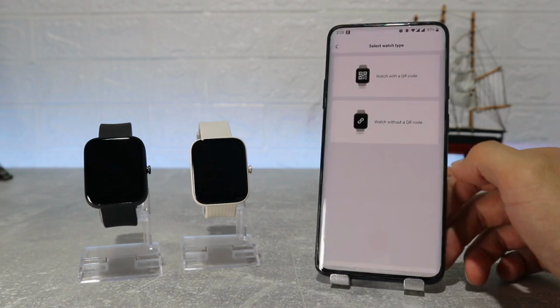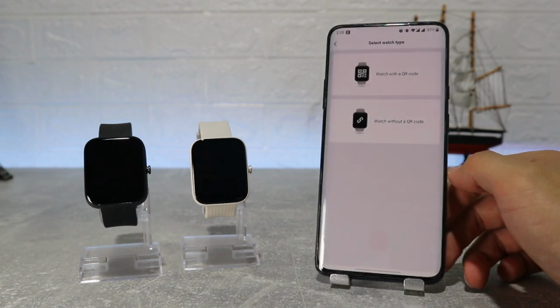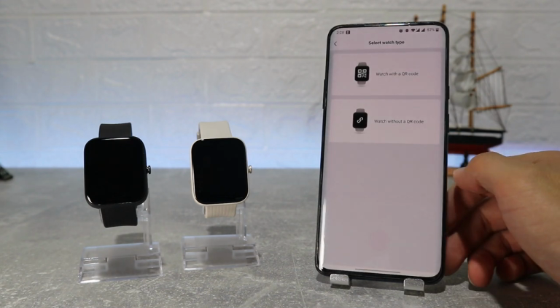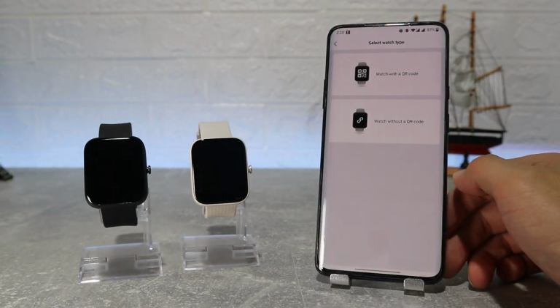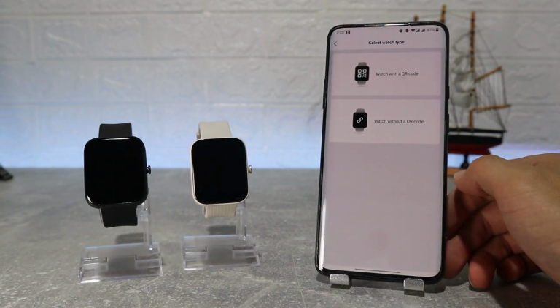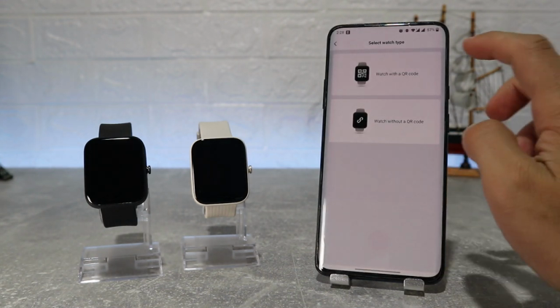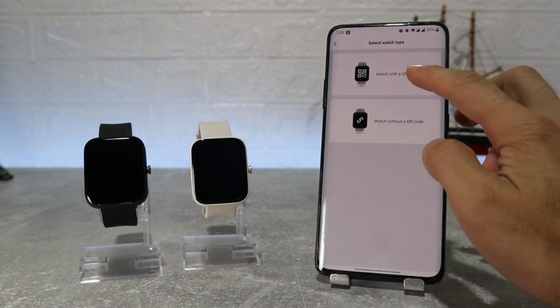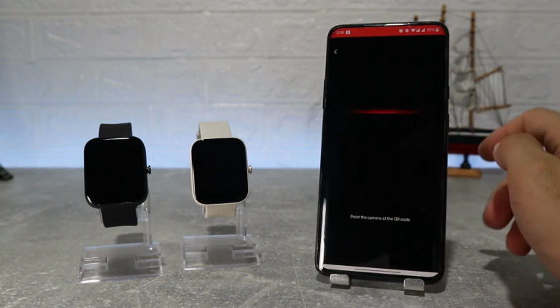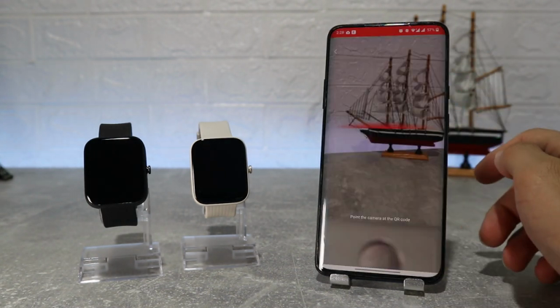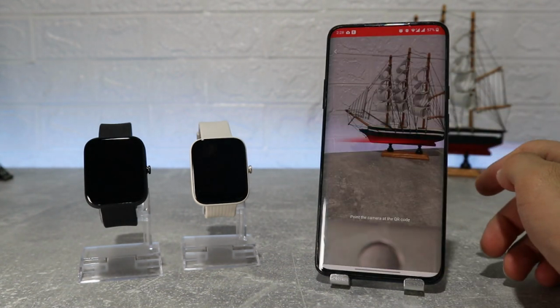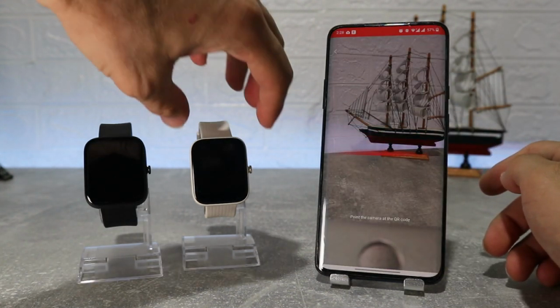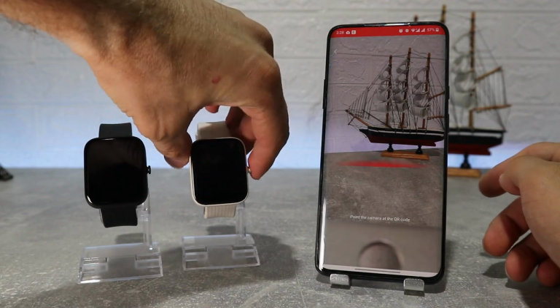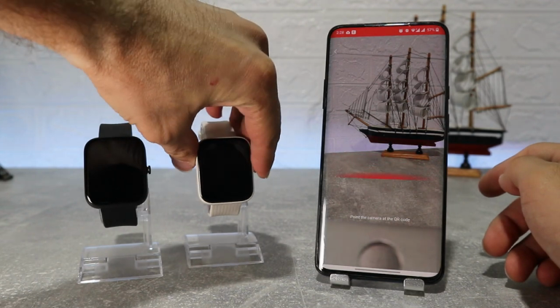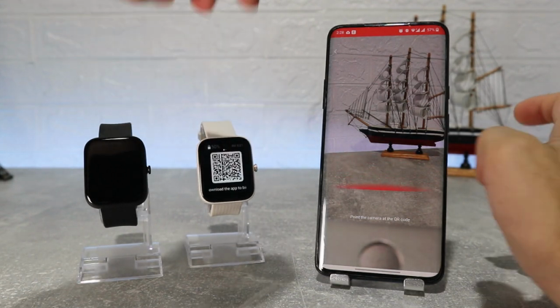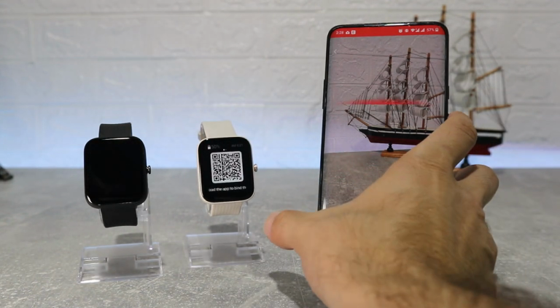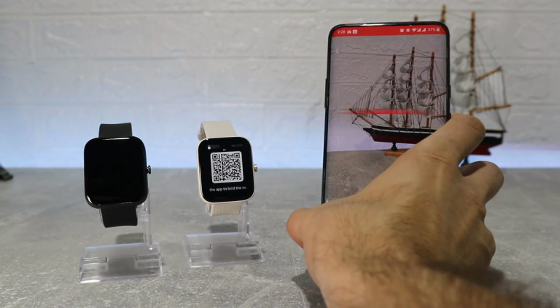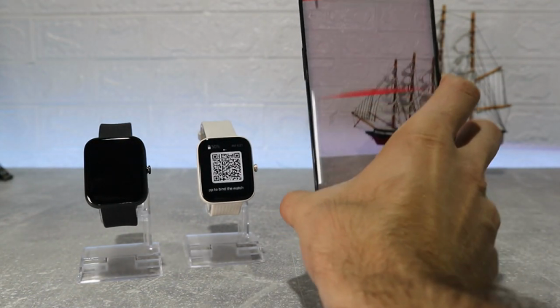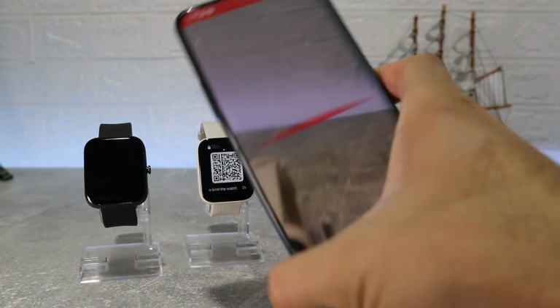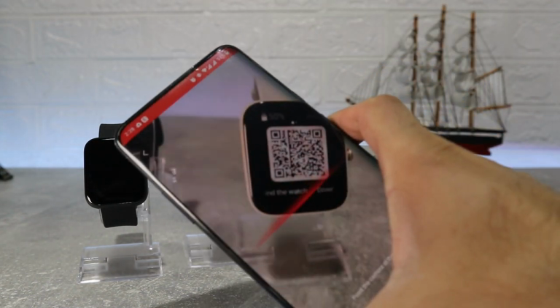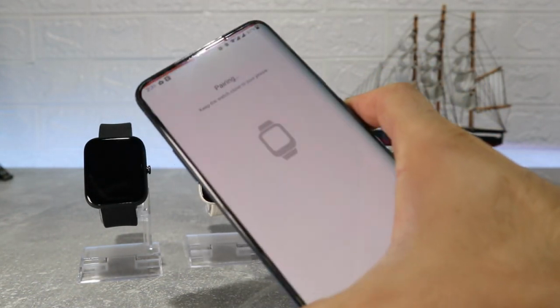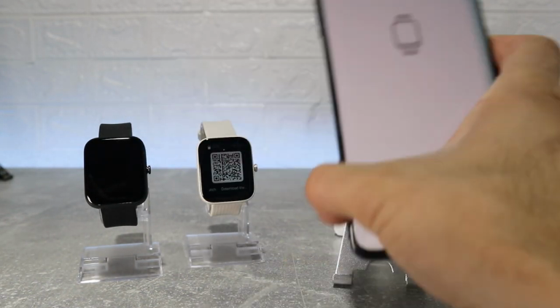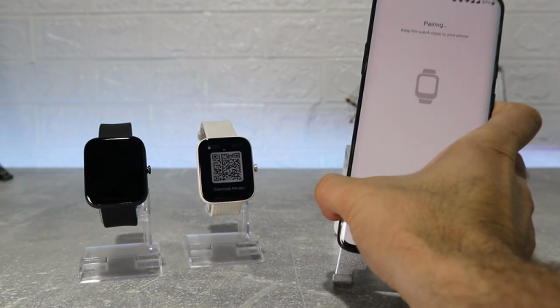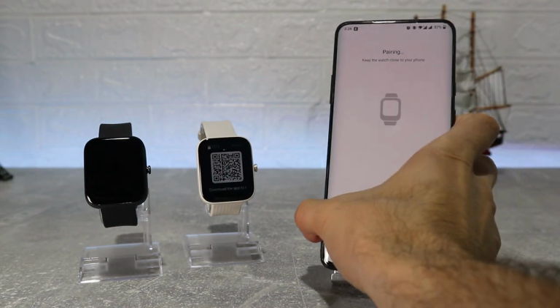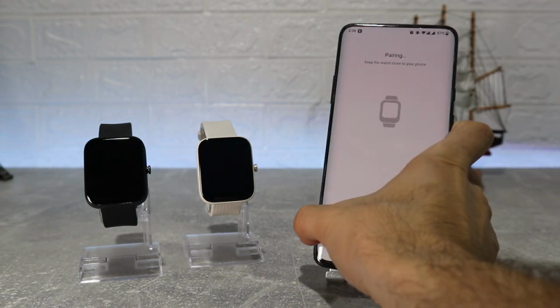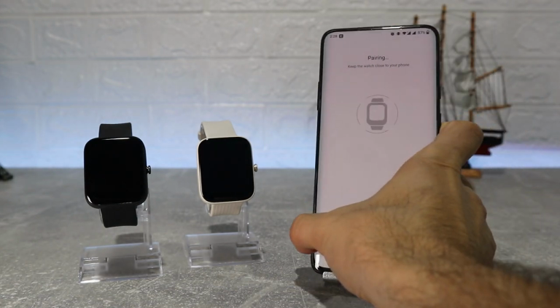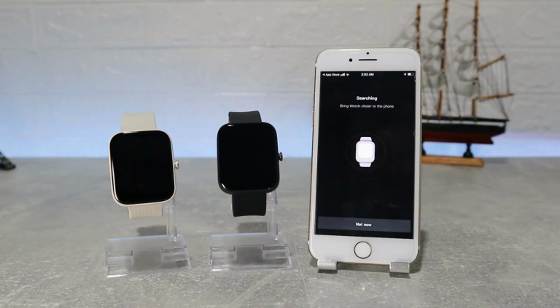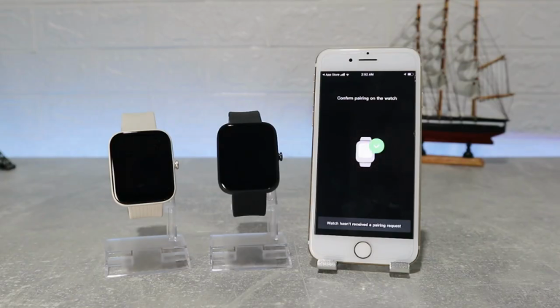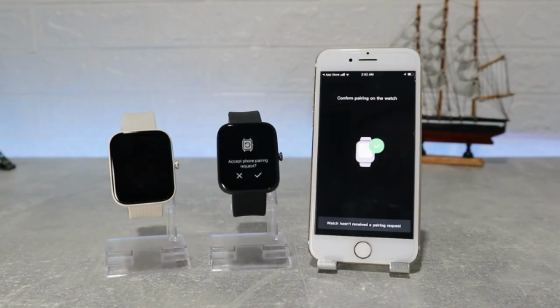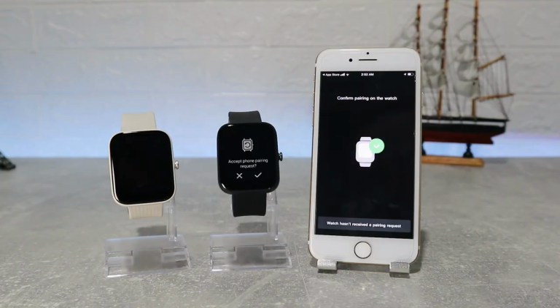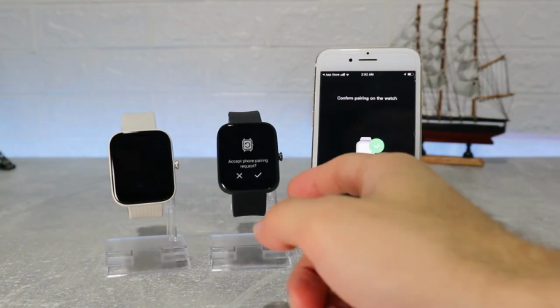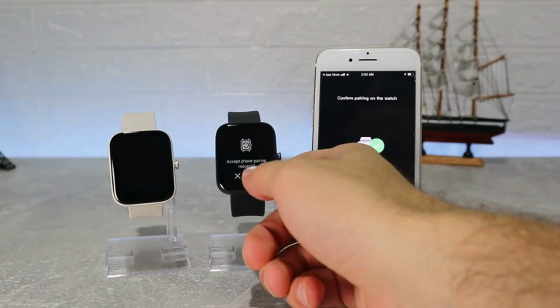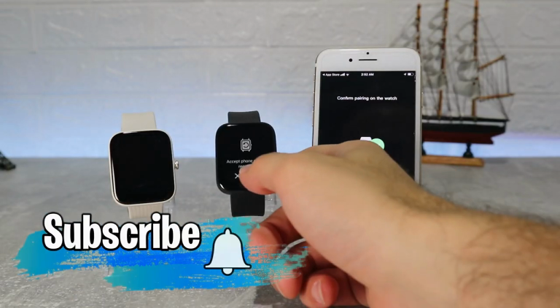Hello everyone, and welcome back to Smart Gadgets. Today we're going to show you how to connect your new Amazfit BIP3 and BIP3 Pro with the Zepp app on an Android phone. In the next video we will show how to connect with an iOS device.